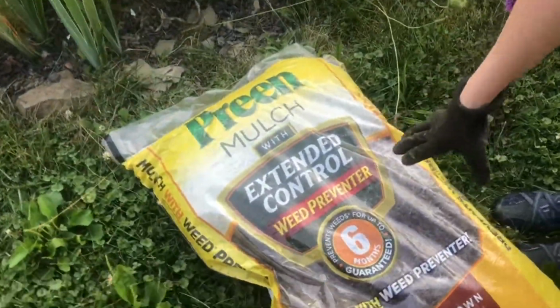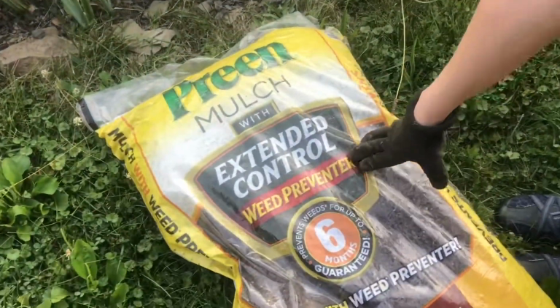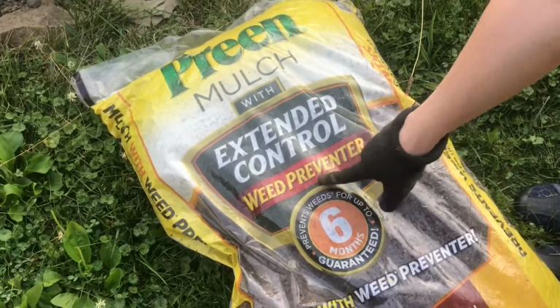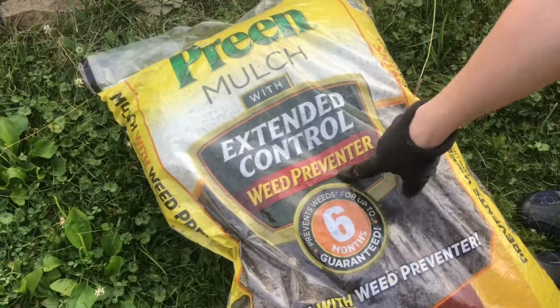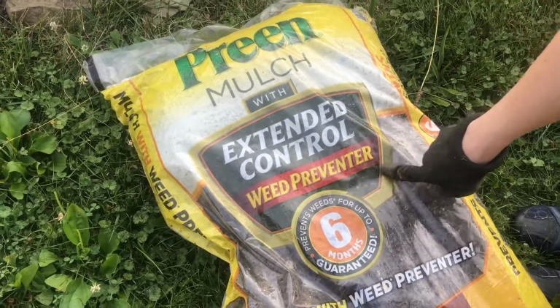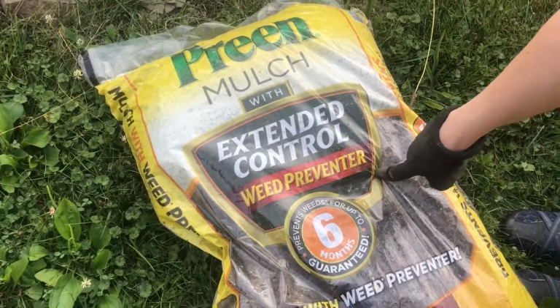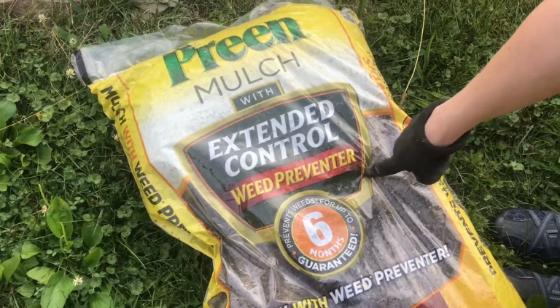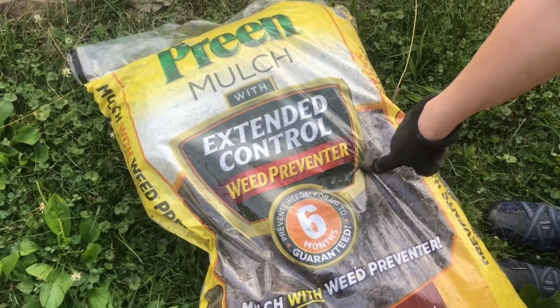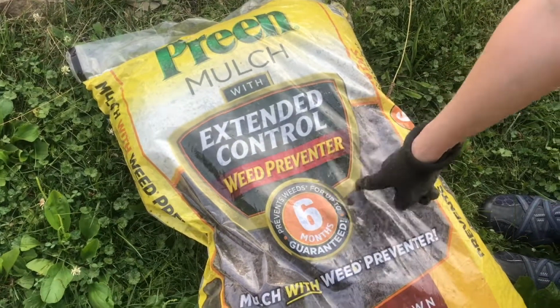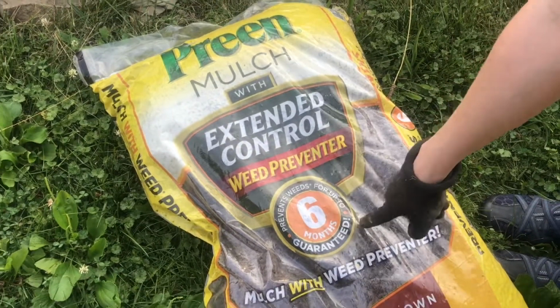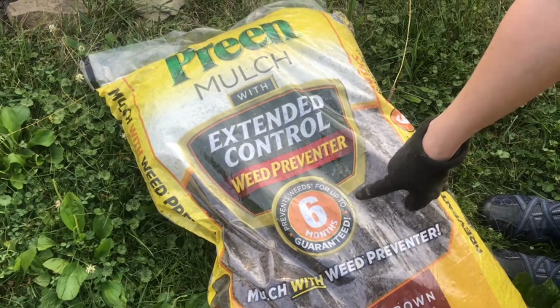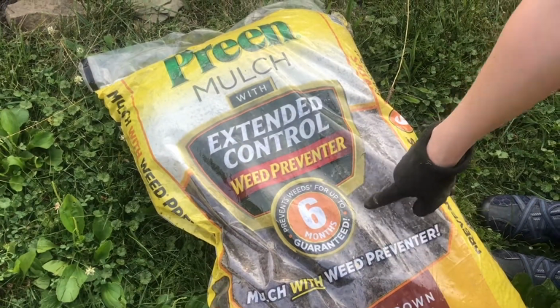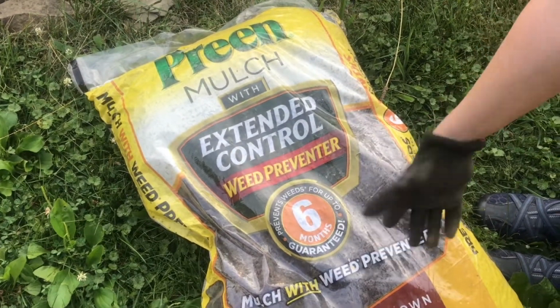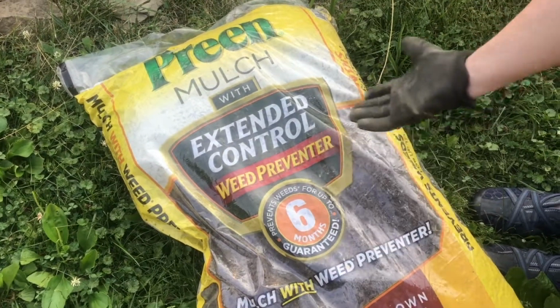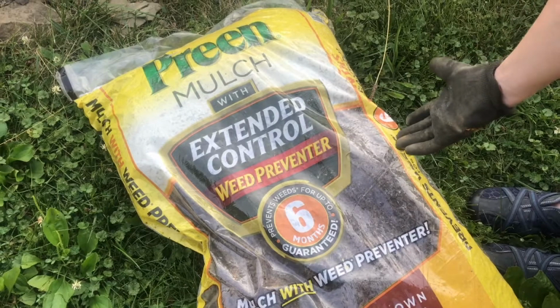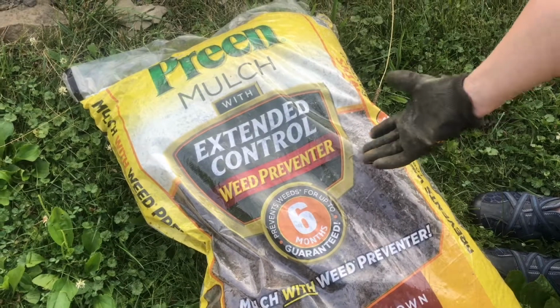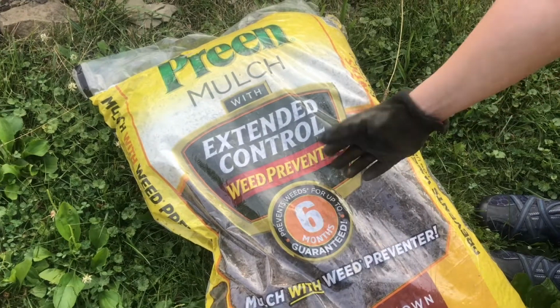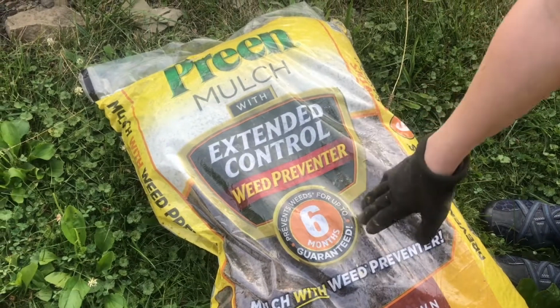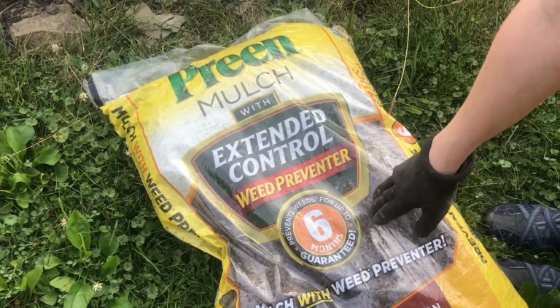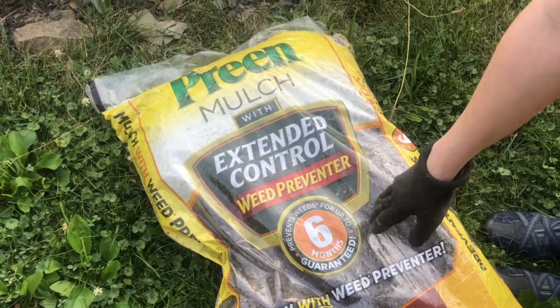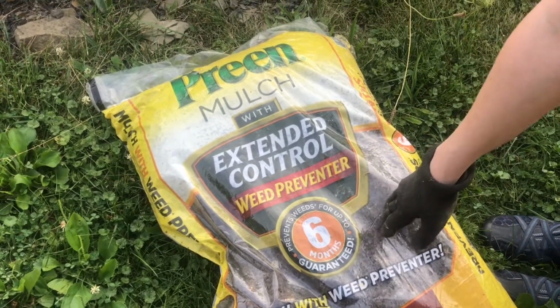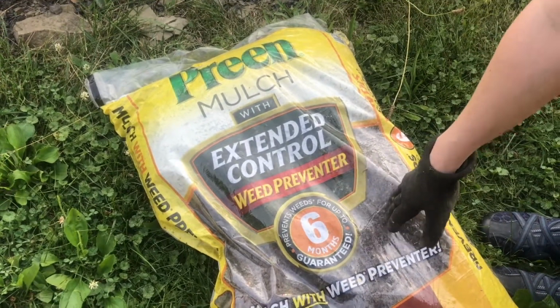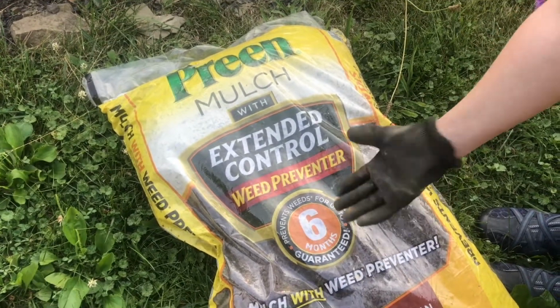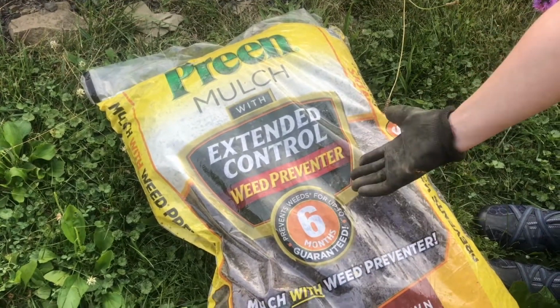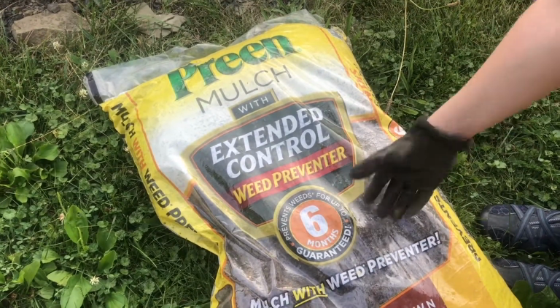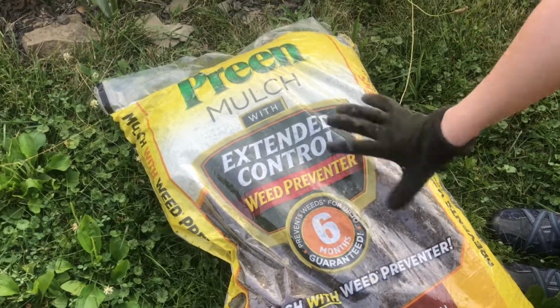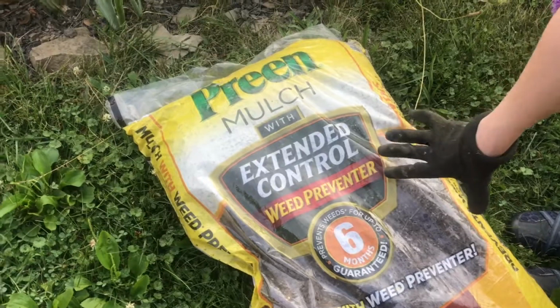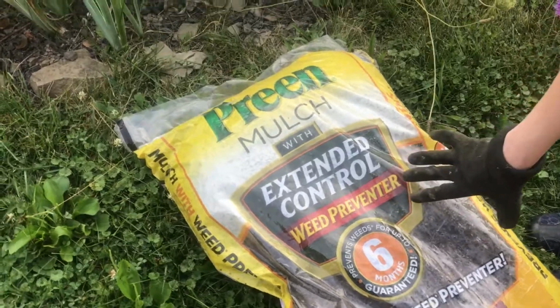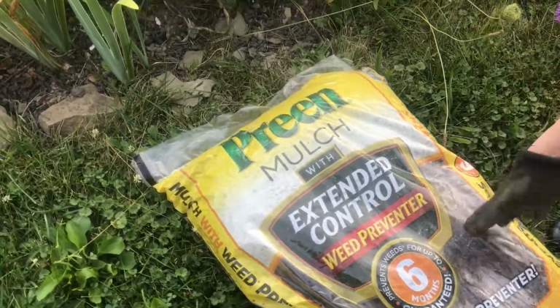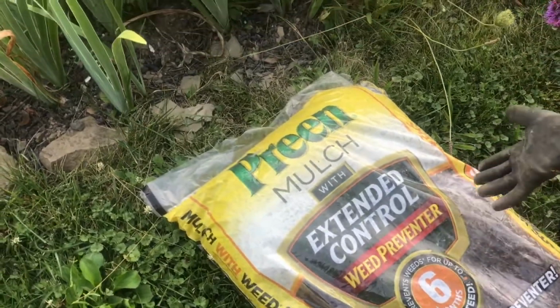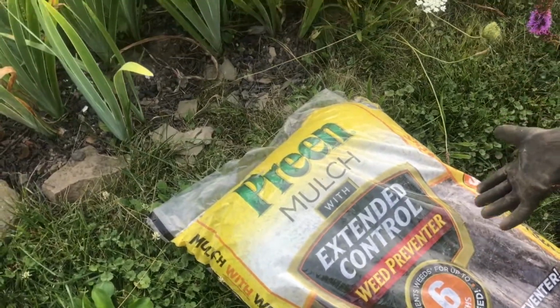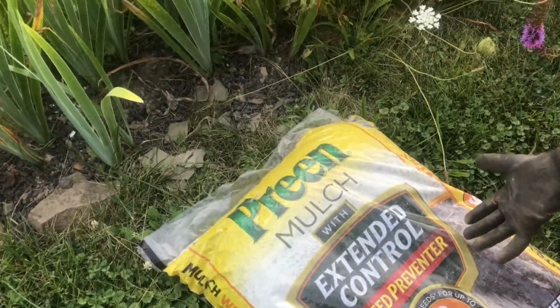This is a mulch that has weed preventer in it. It's supposed to prevent weeds for six months. I don't know if that's true or not, but even if it prevents weeds for three months I'd be very satisfied, because we're going to have snow perhaps by then.